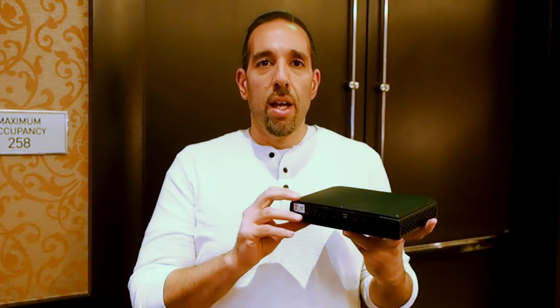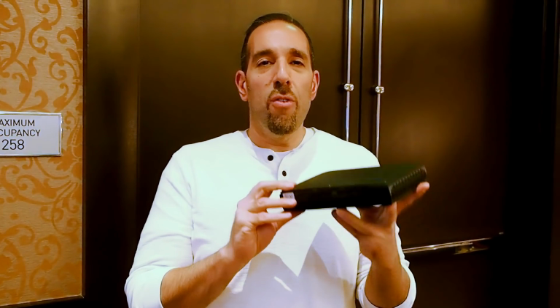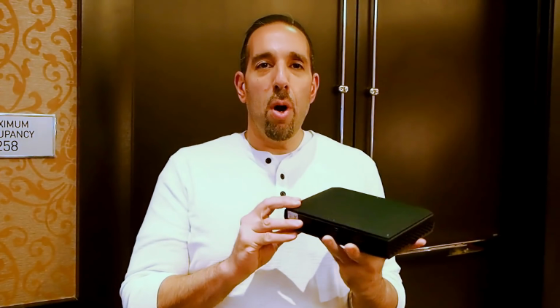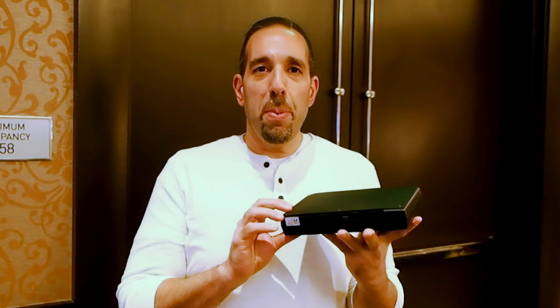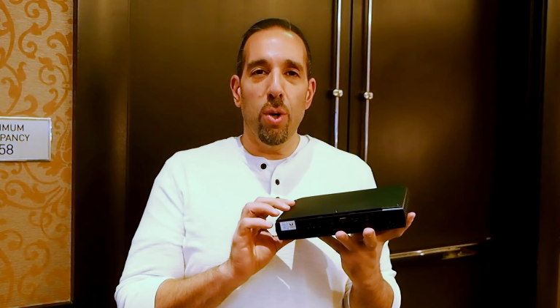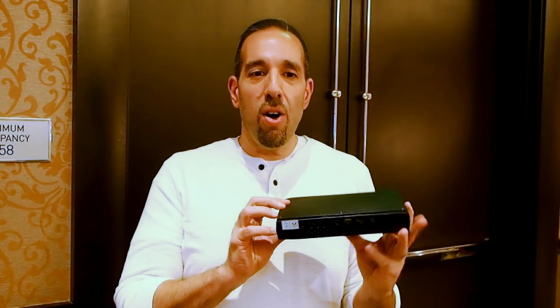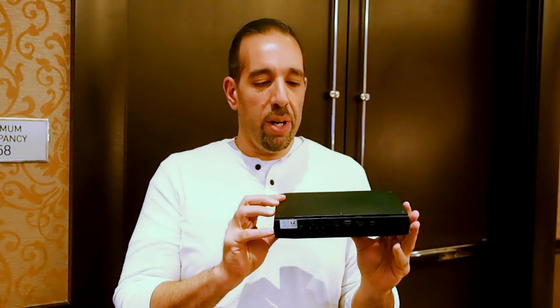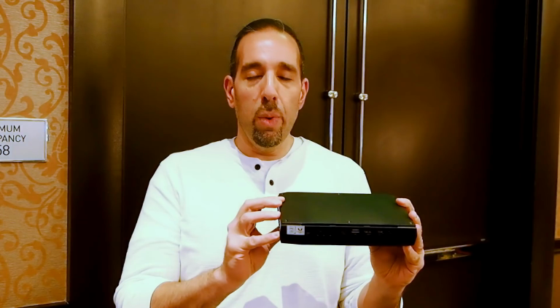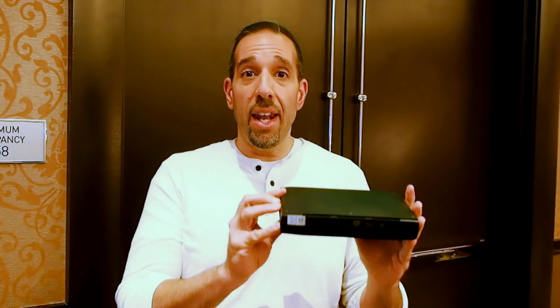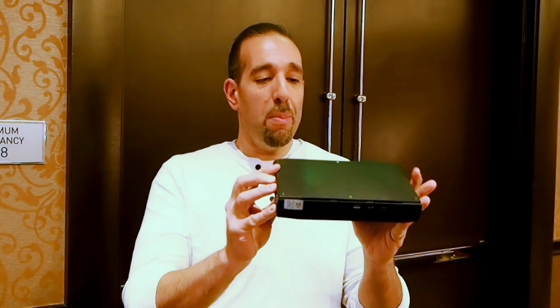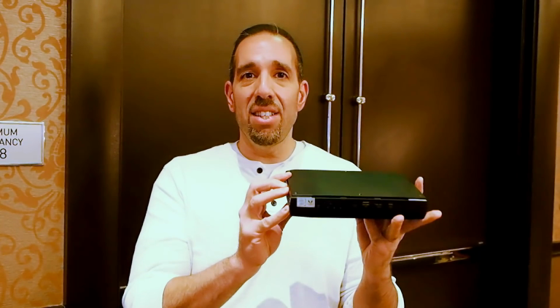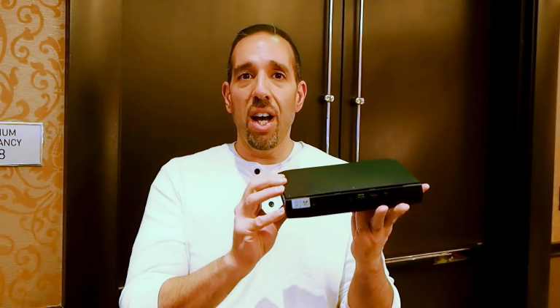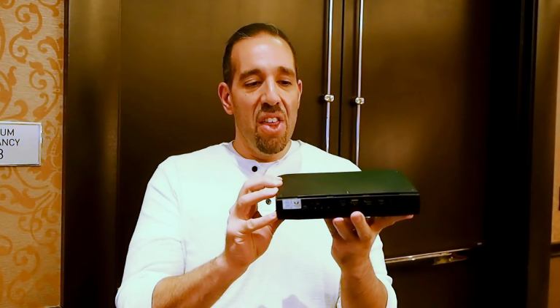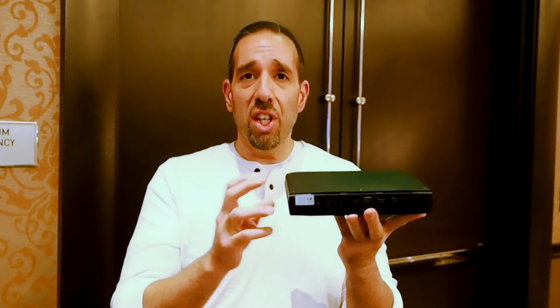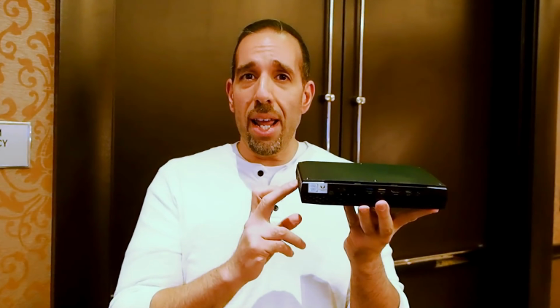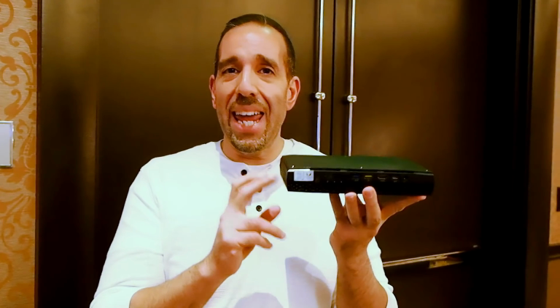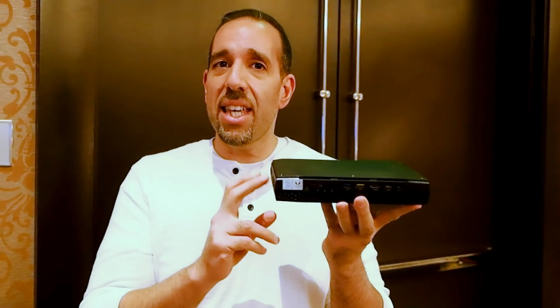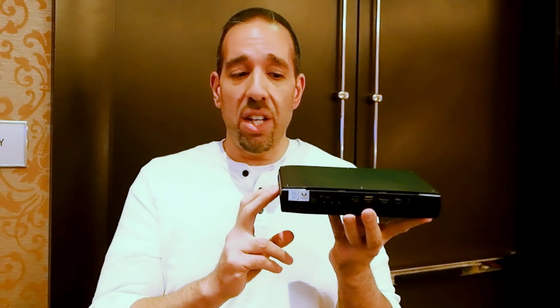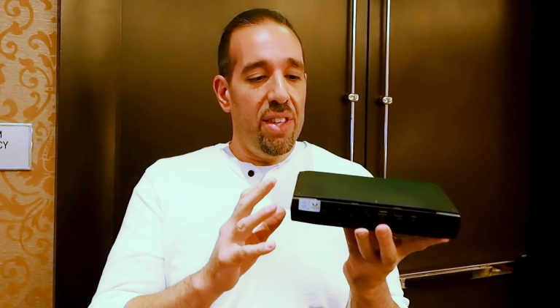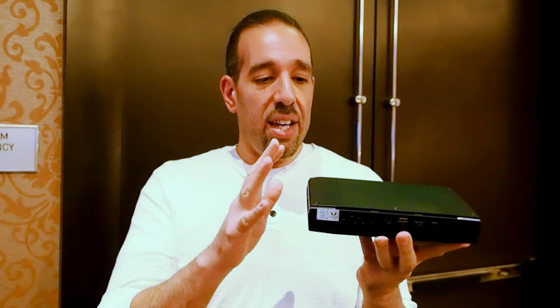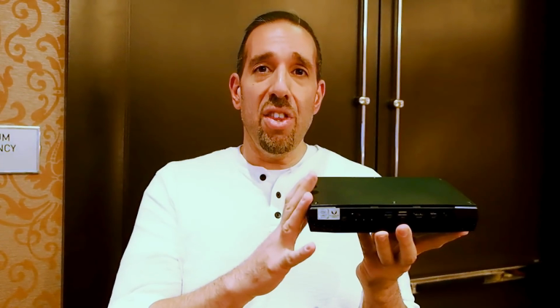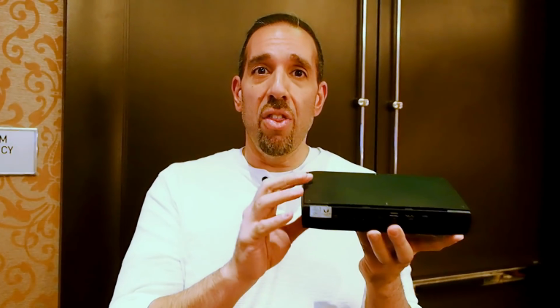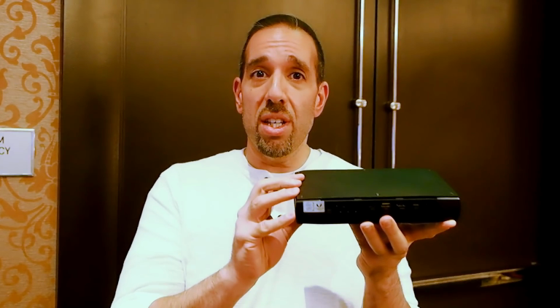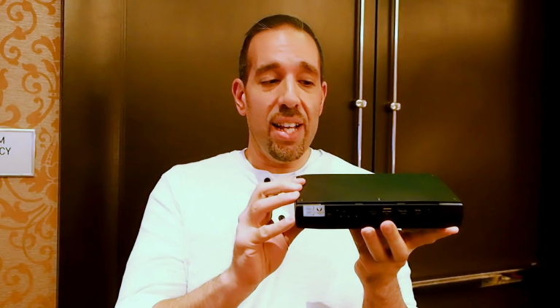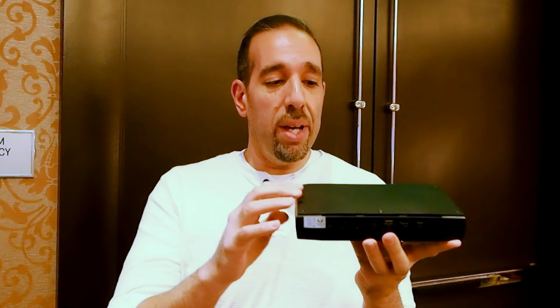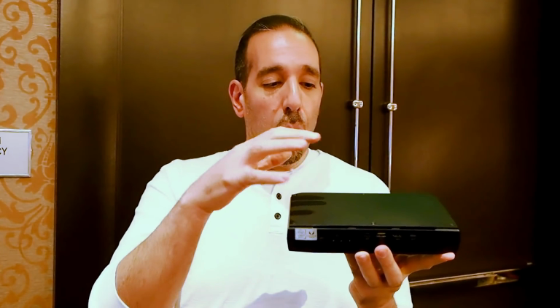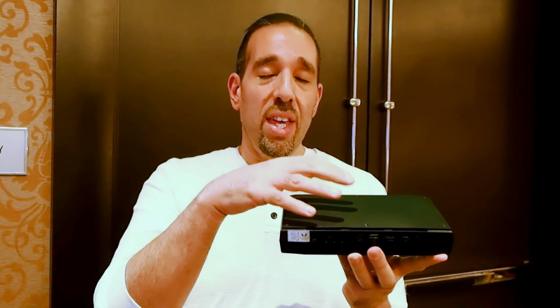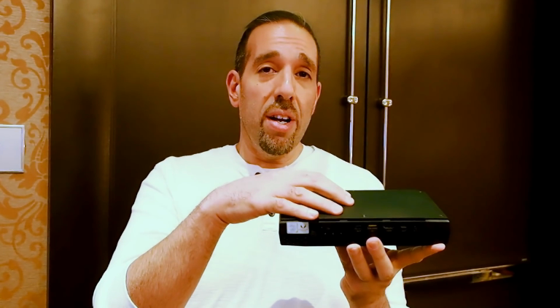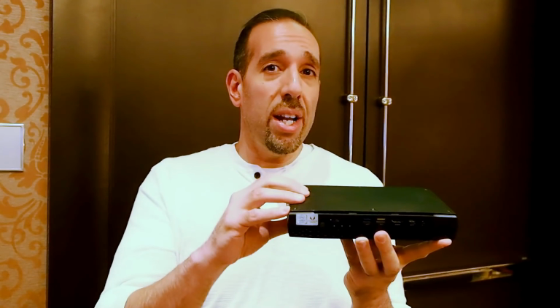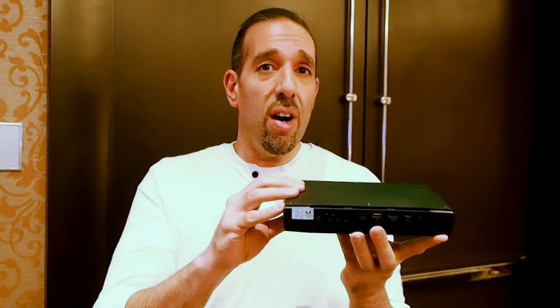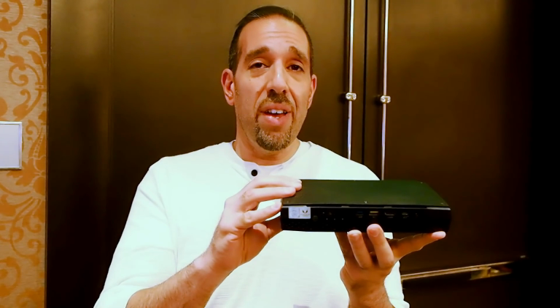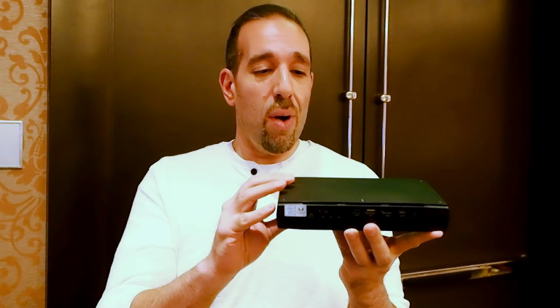Hello everybody, Marco Chigretta for Hot Card Year here with an upcoming Intel NUC. This is the co-themed Hades Canyon — the 8th Gen Enthusiast NUC coming with integrated Radeon RX Vega graphics.